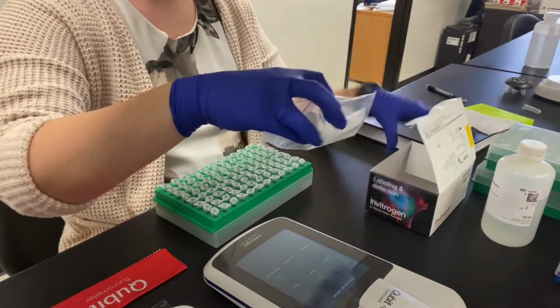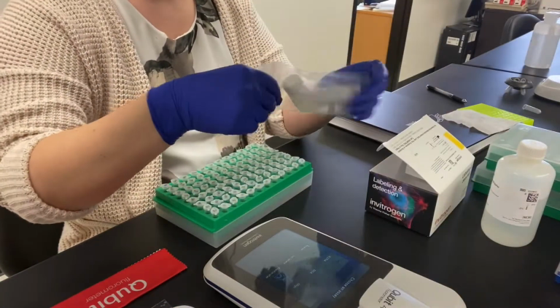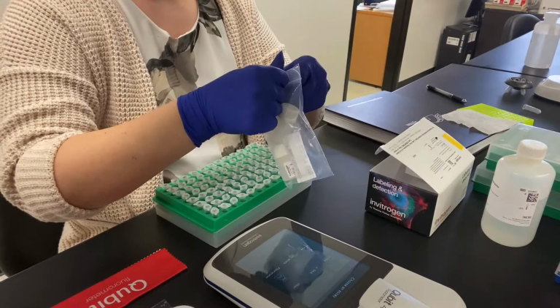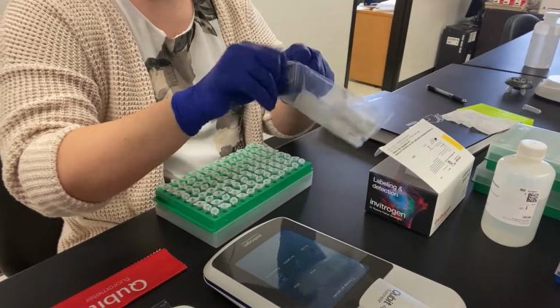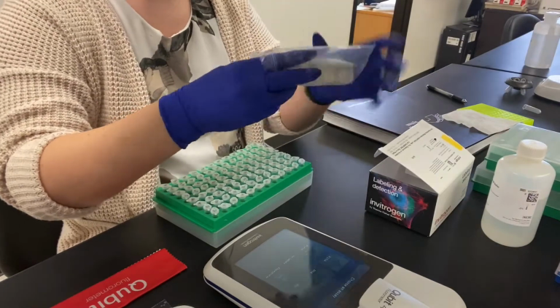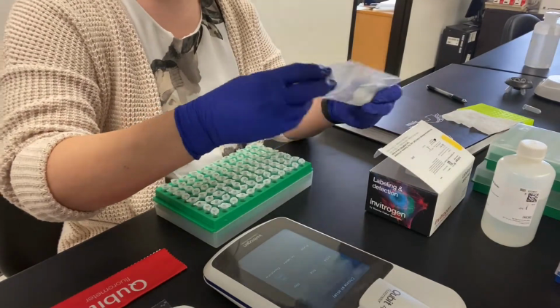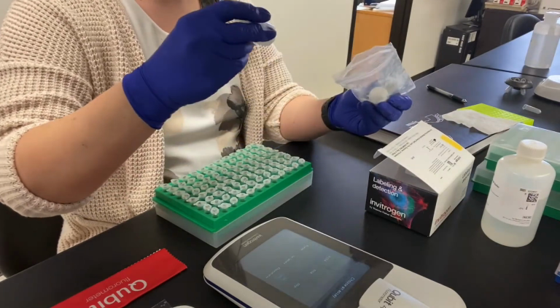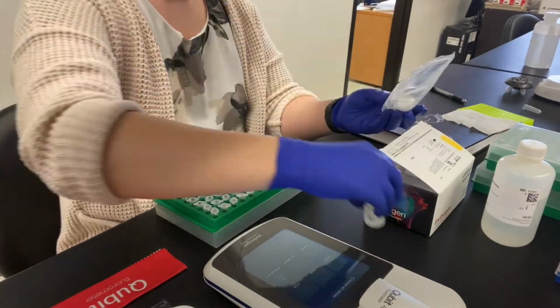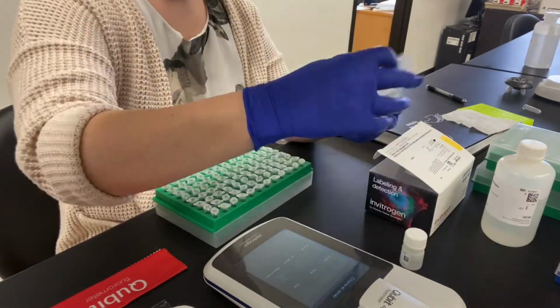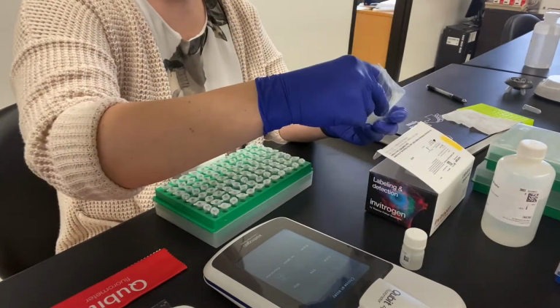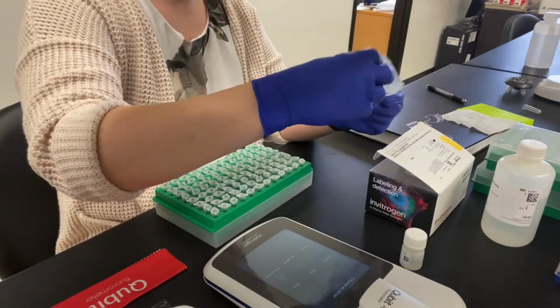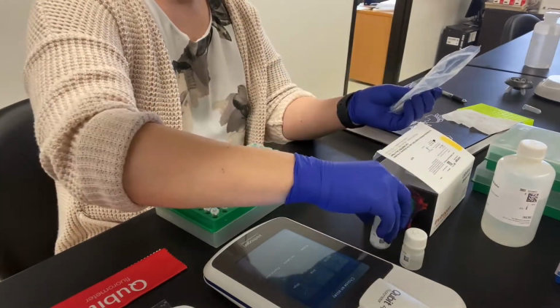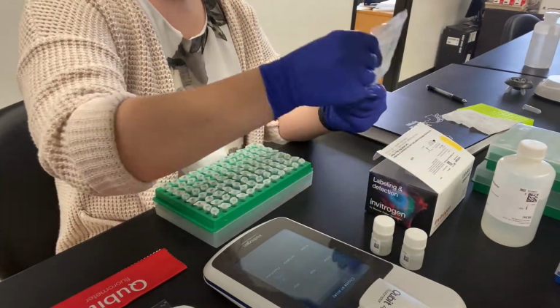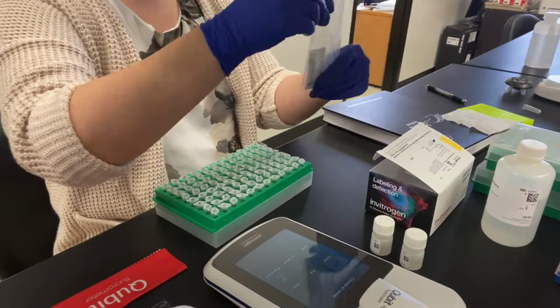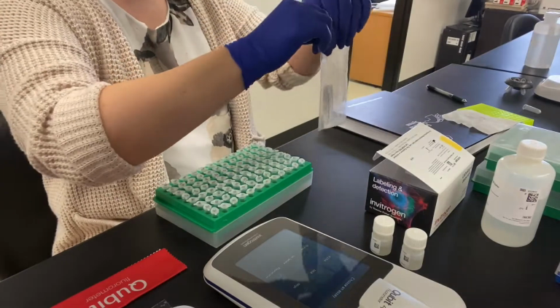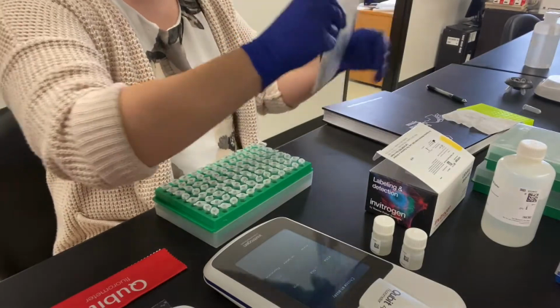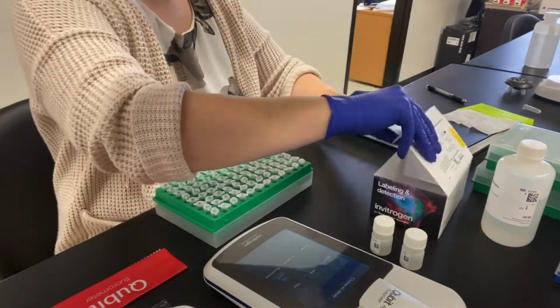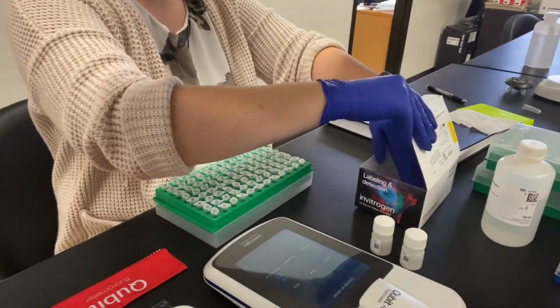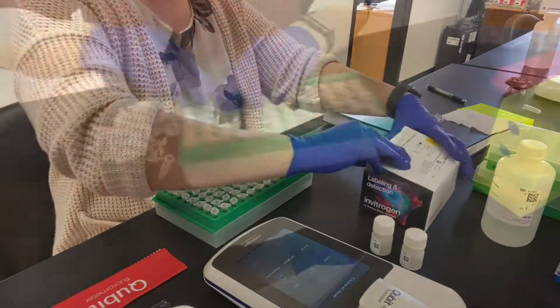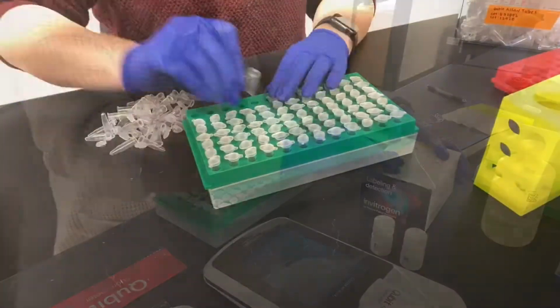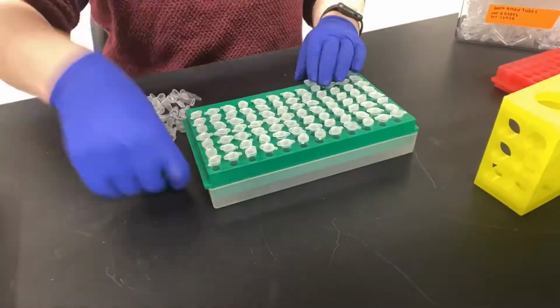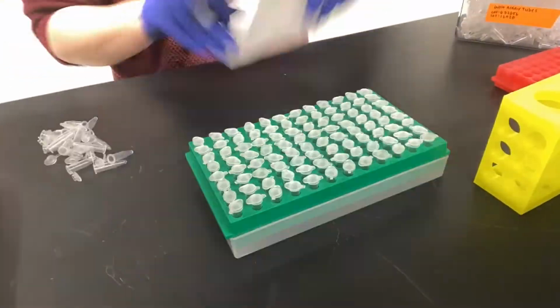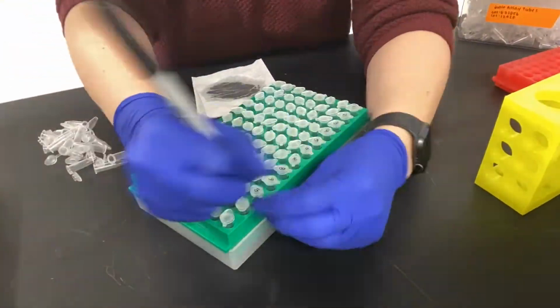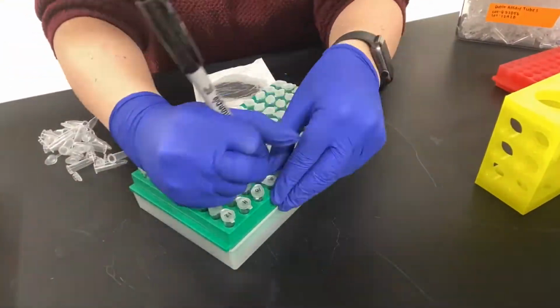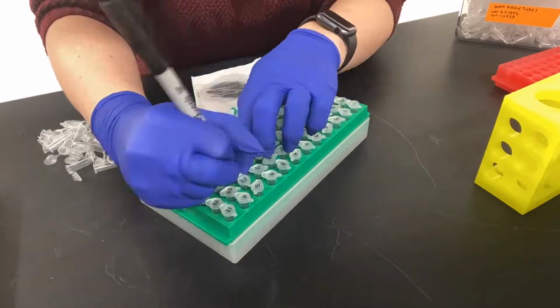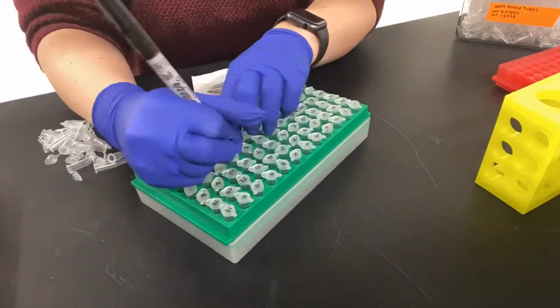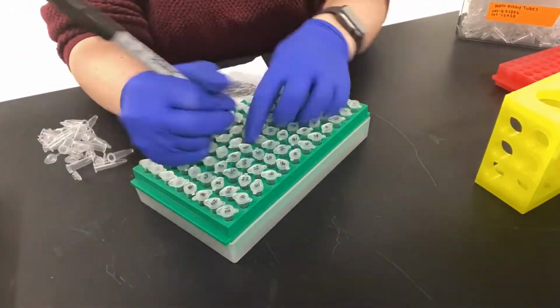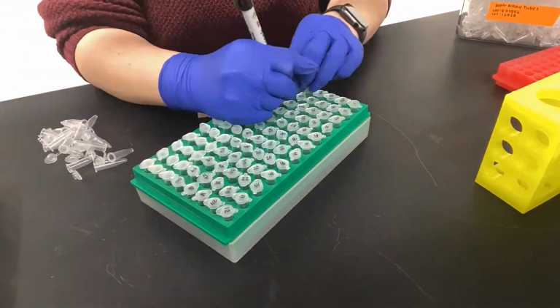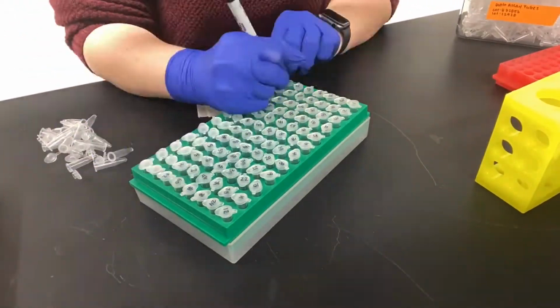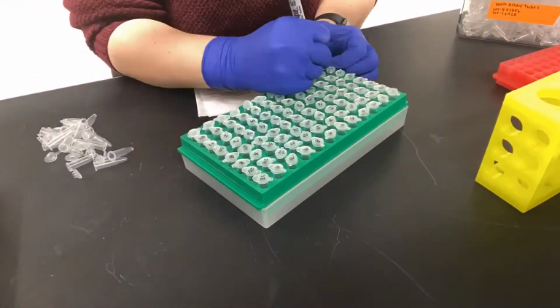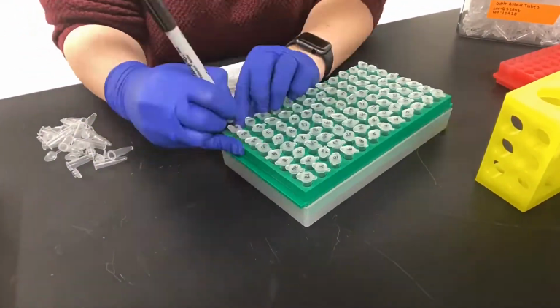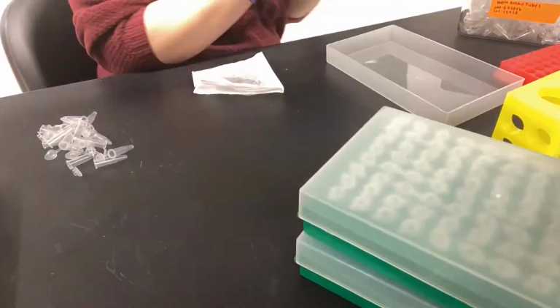Before starting your assay you'll definitely want to equilibrate your standards to room temperature — they are kept in the fridge and this takes about 30 minutes. During those 30 minutes I like to take that time to set up my tubes and label them, which is something I had already done prior to this video.